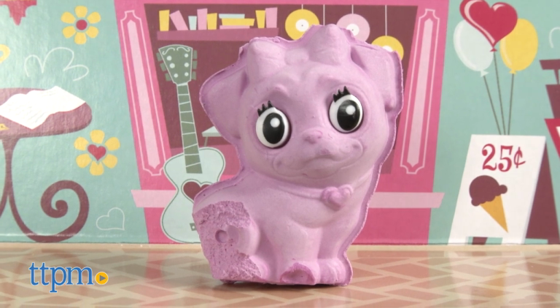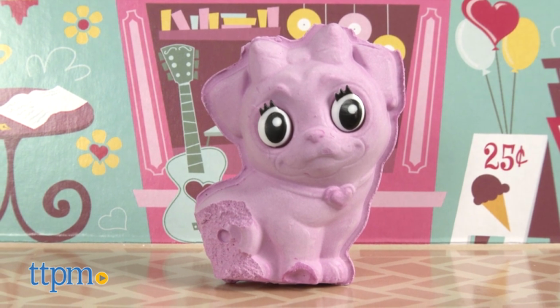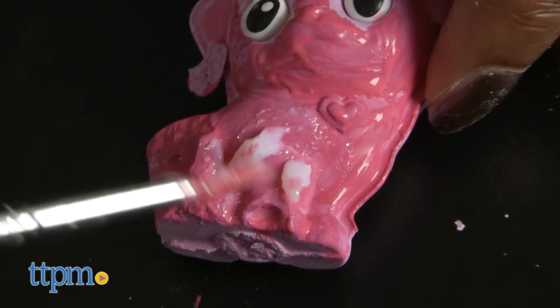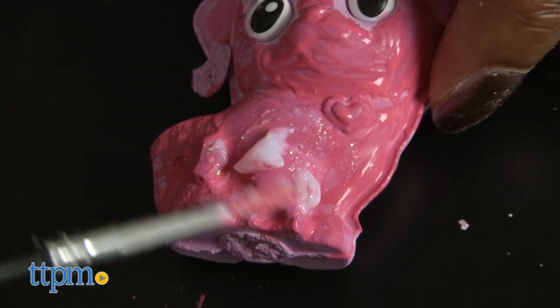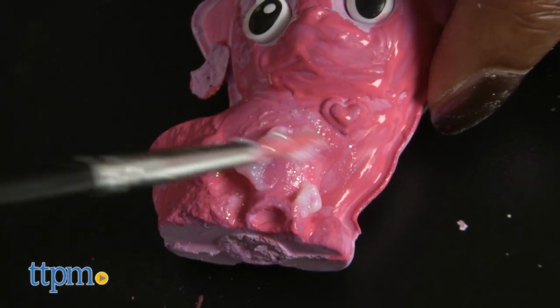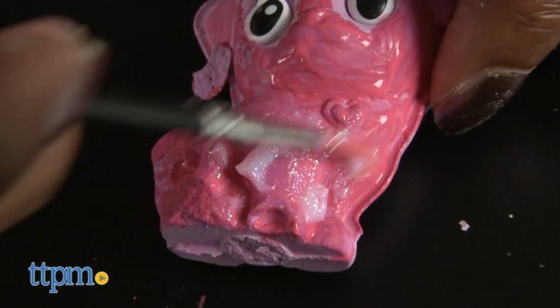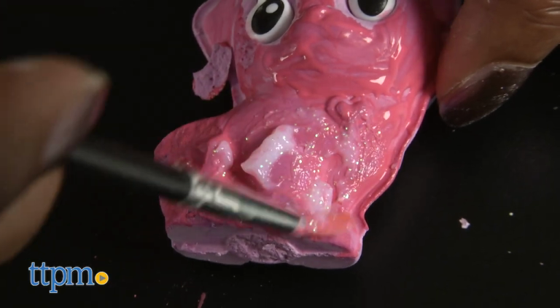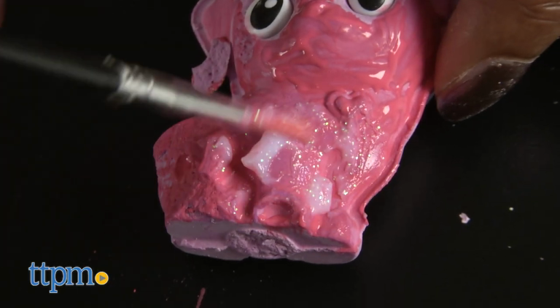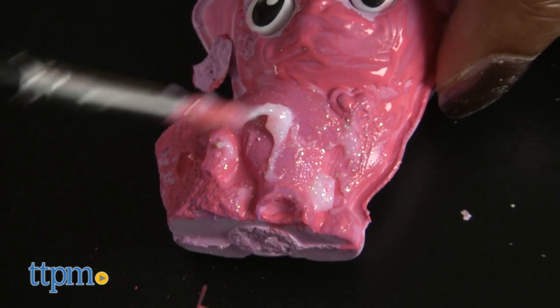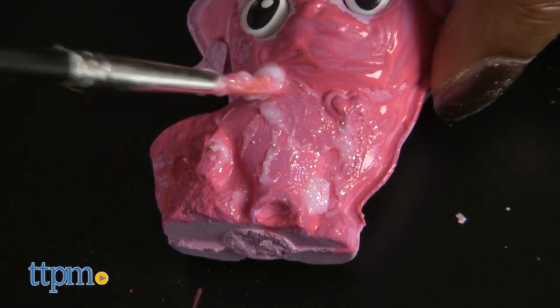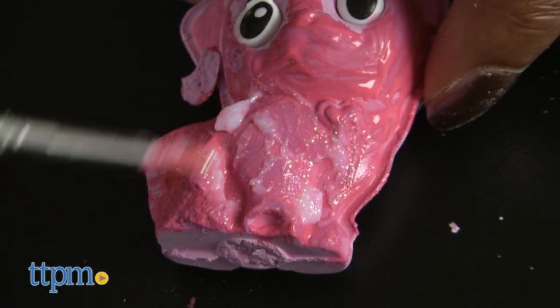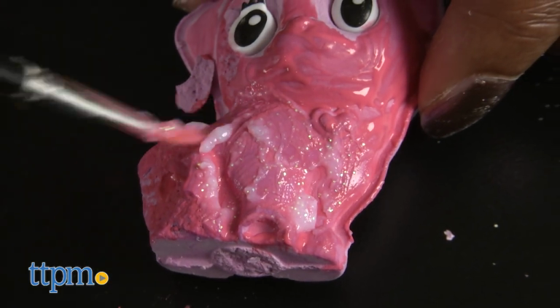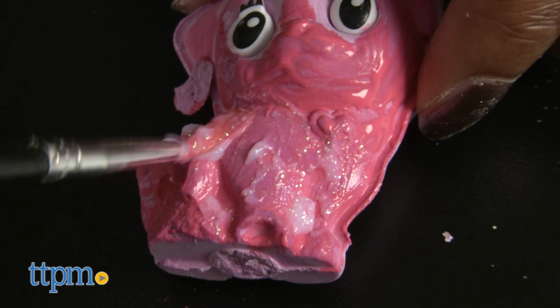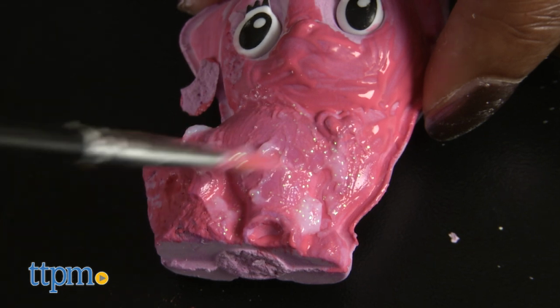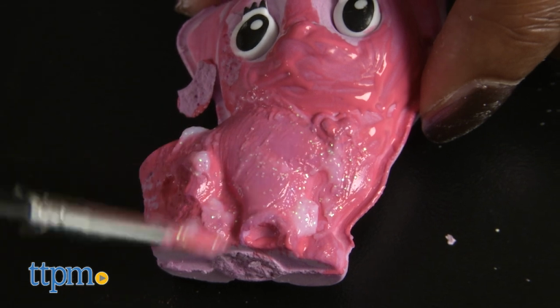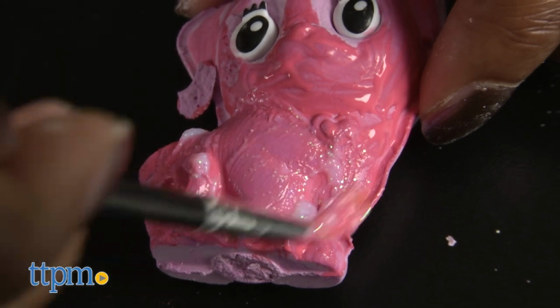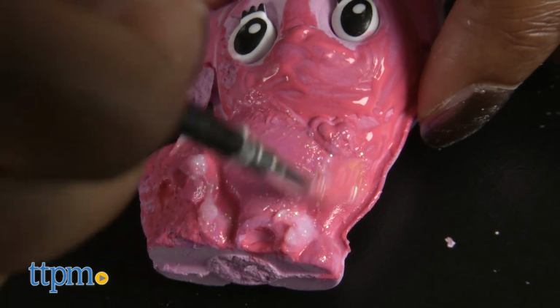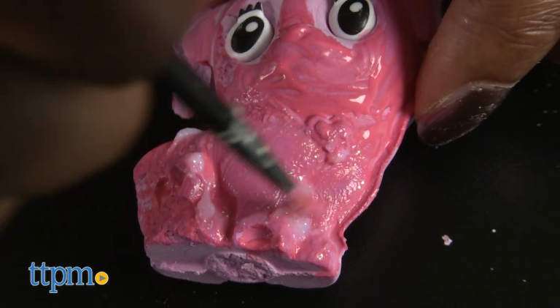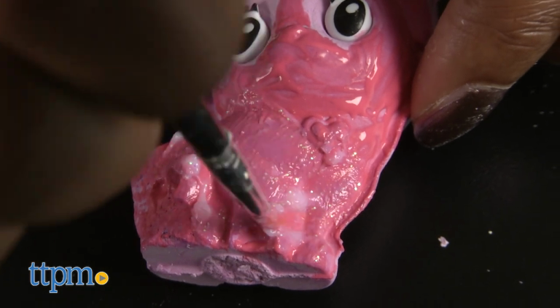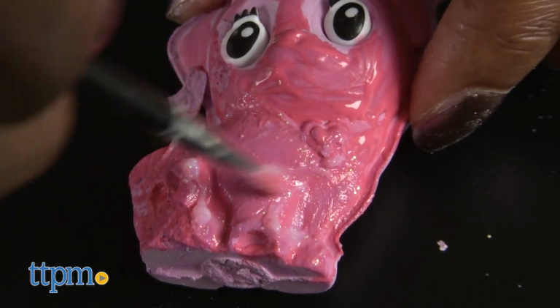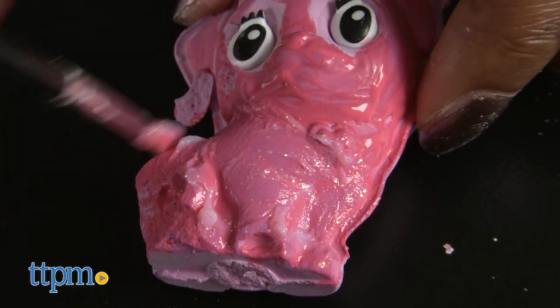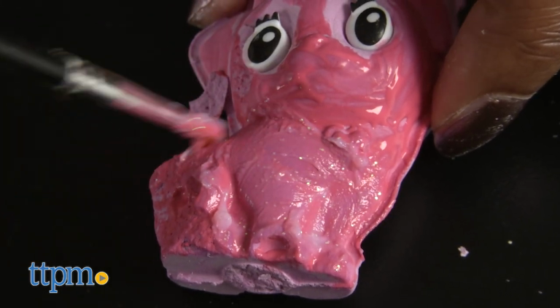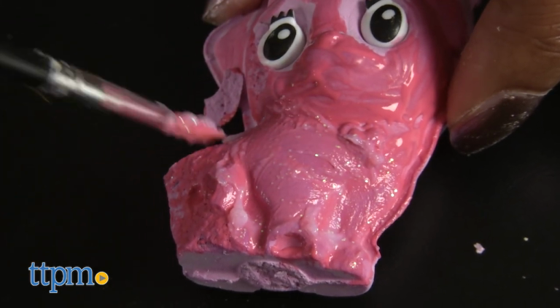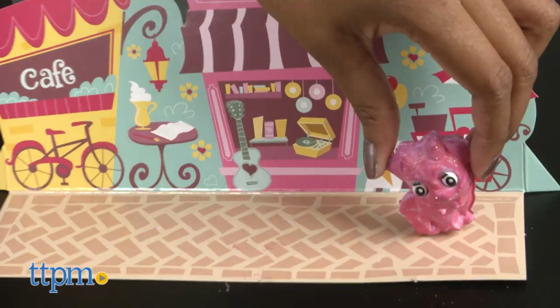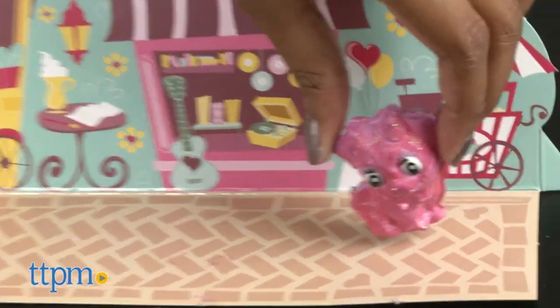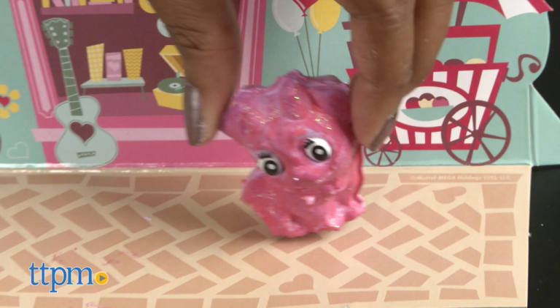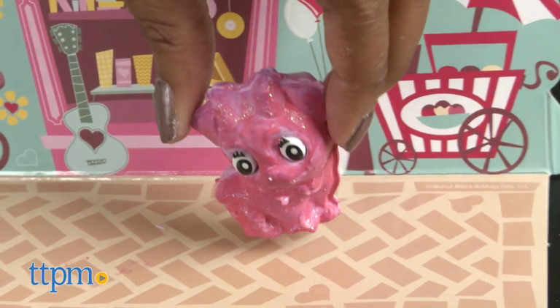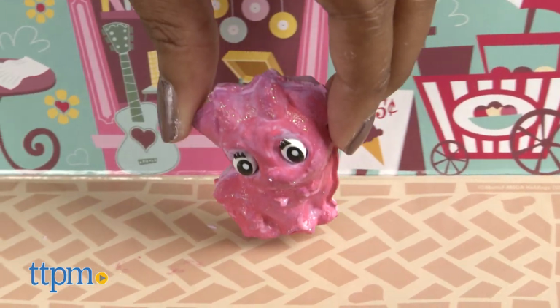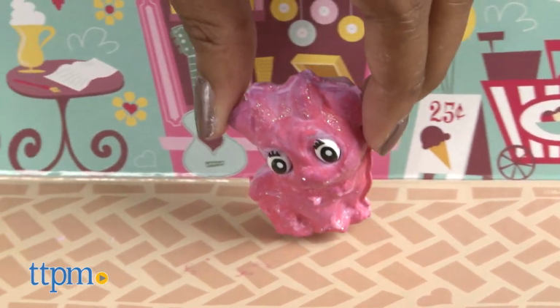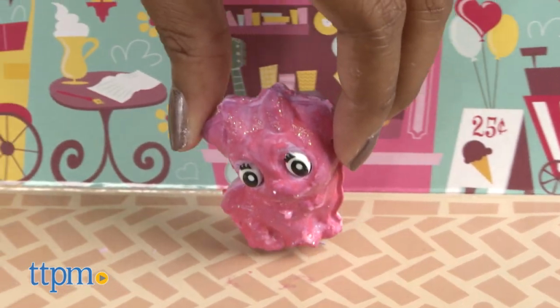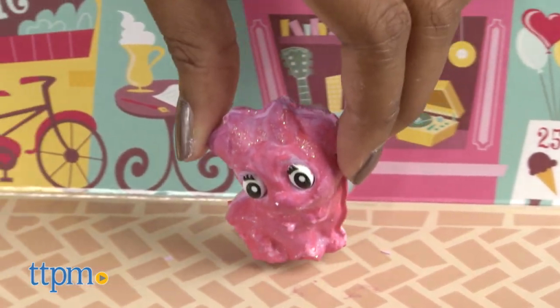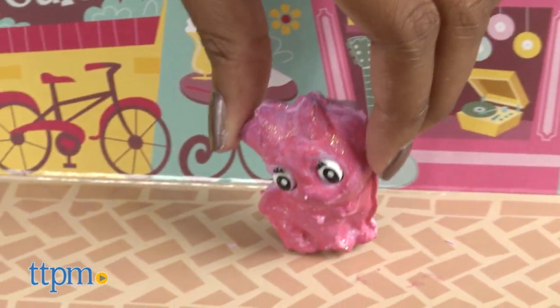This set is great for kids who love cute pets and arts and crafts. This project was pretty messy, so we recommend that you wear a smock and have the proper cleaning materials on hand. The pets require at least 30 minutes to harden.